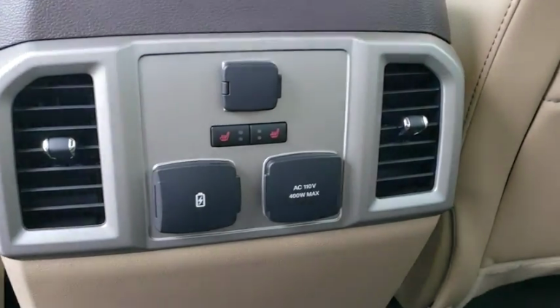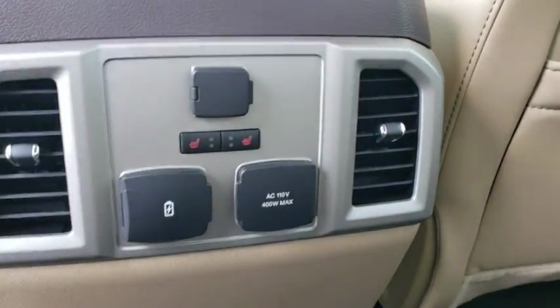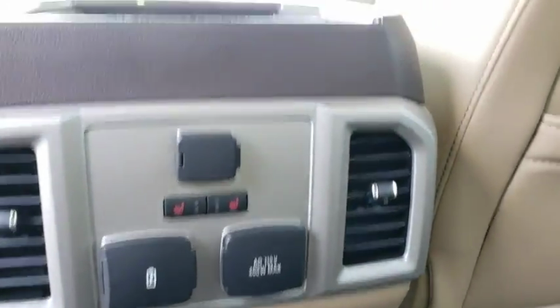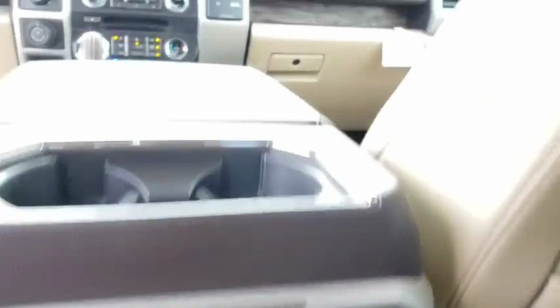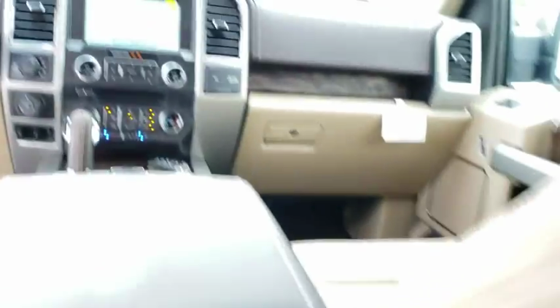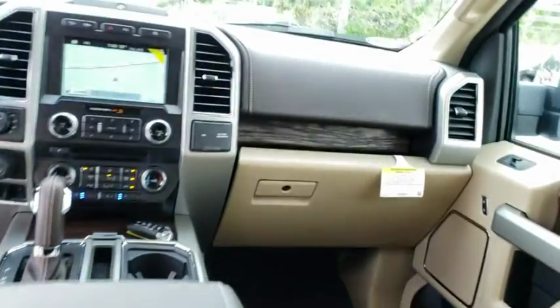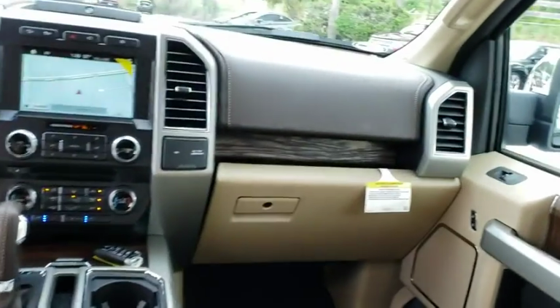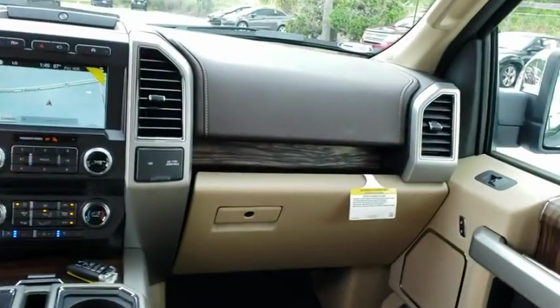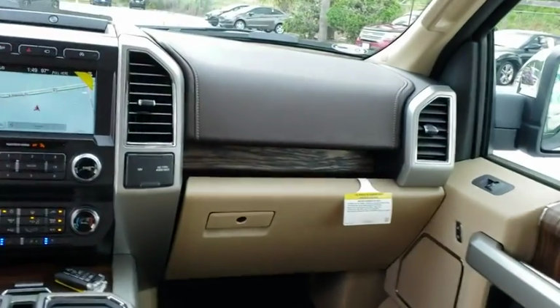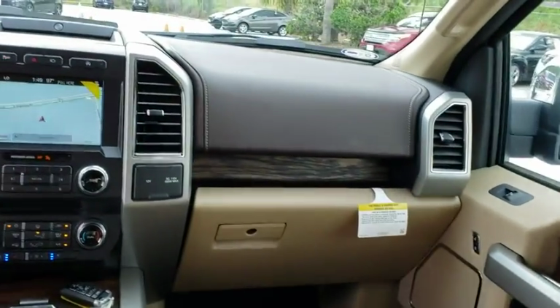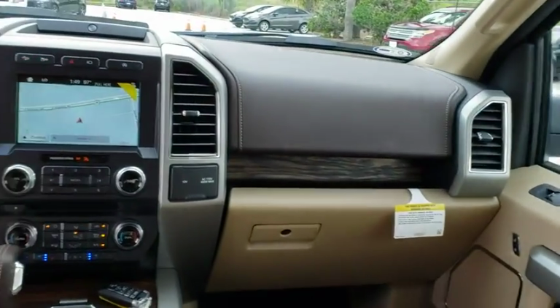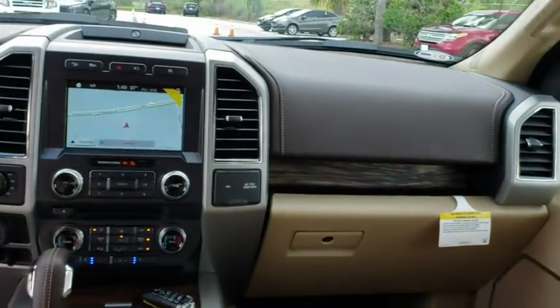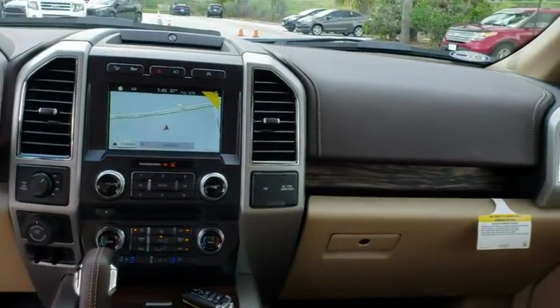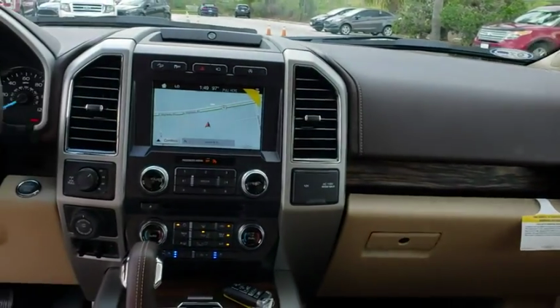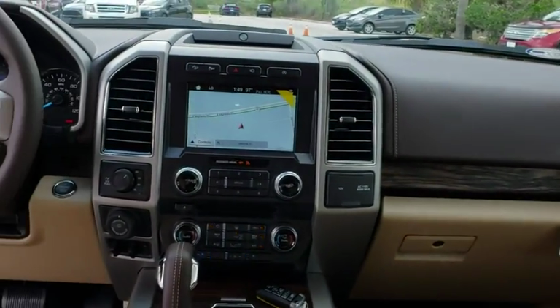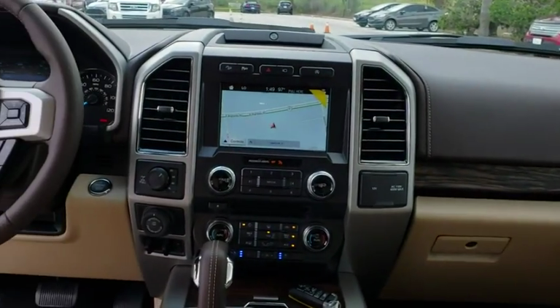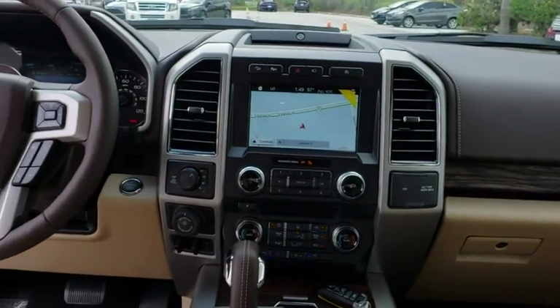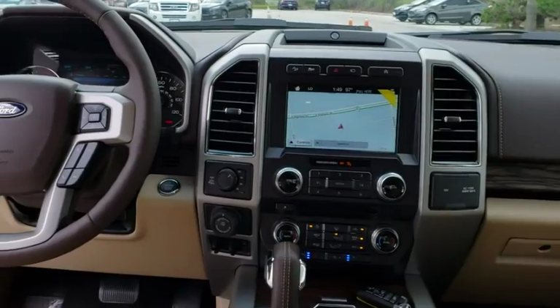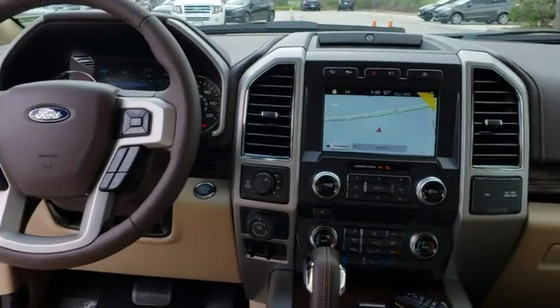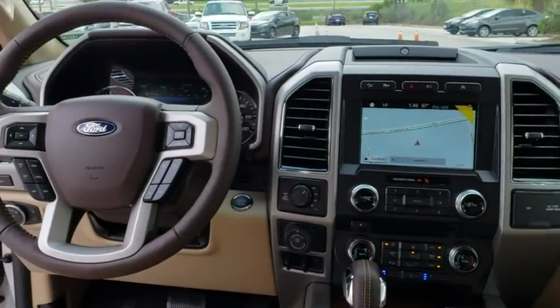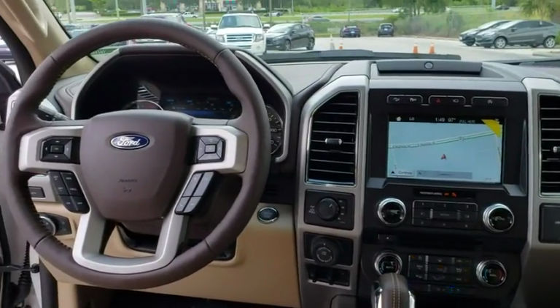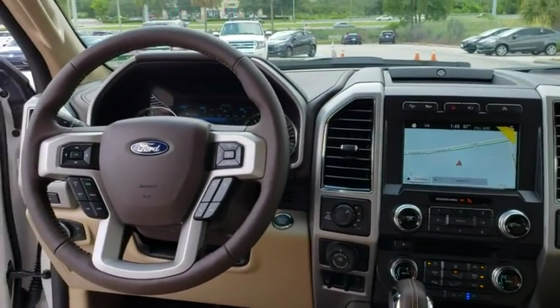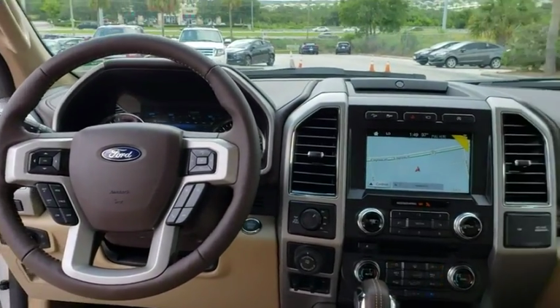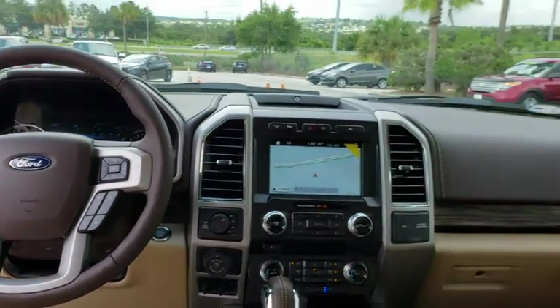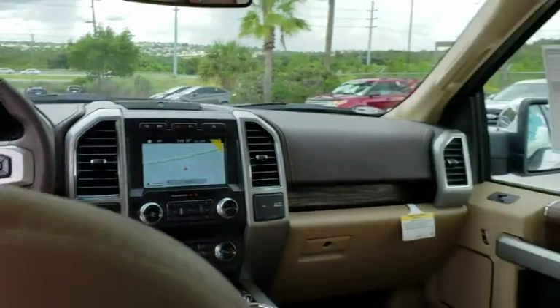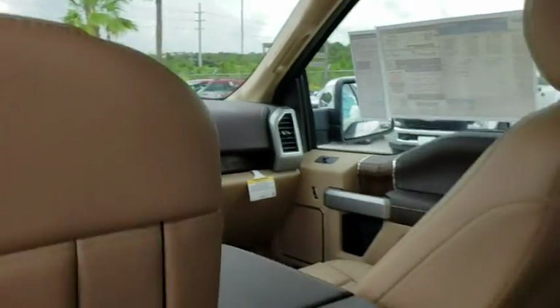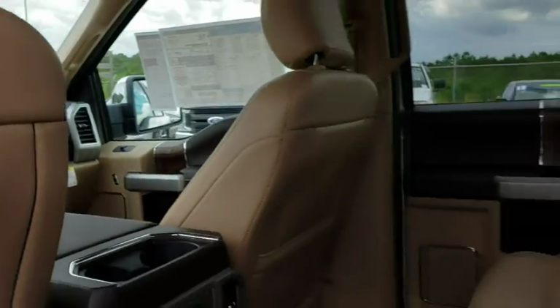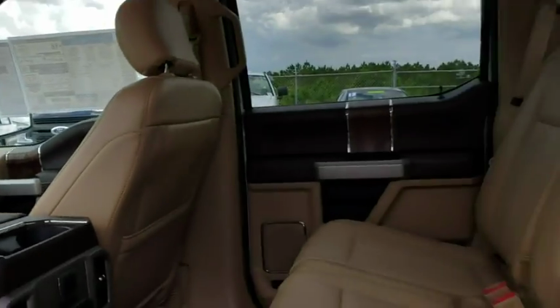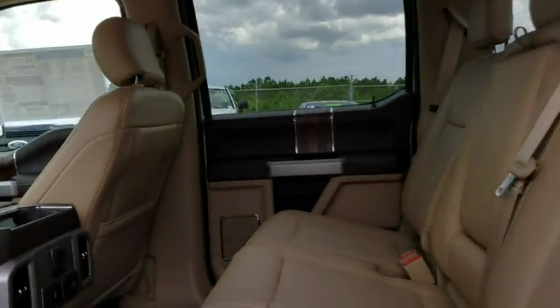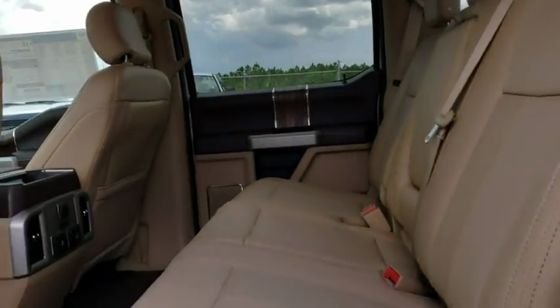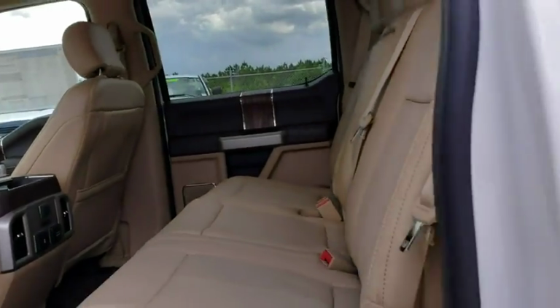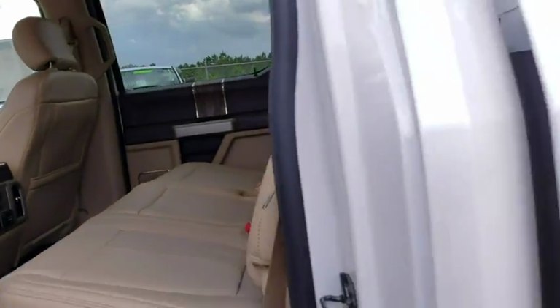Four-wheel drive. Four-wheel disc brakes. Rear defrost. Drive away with a great deal on this vehicle. Call or stop in today.